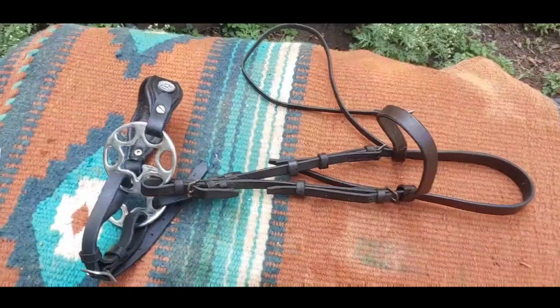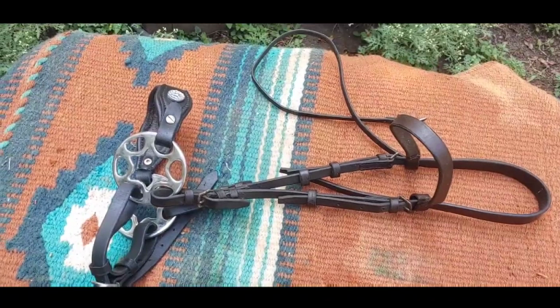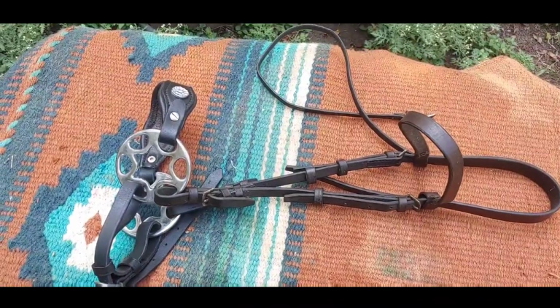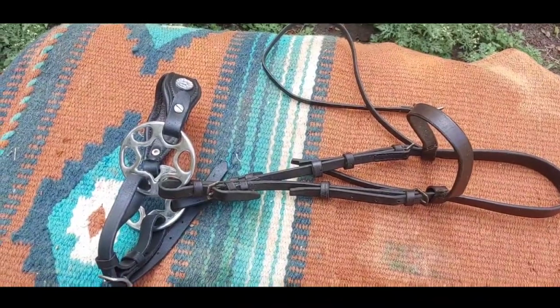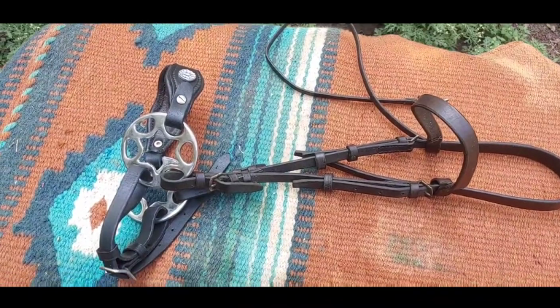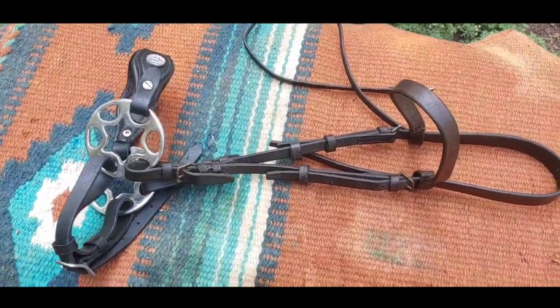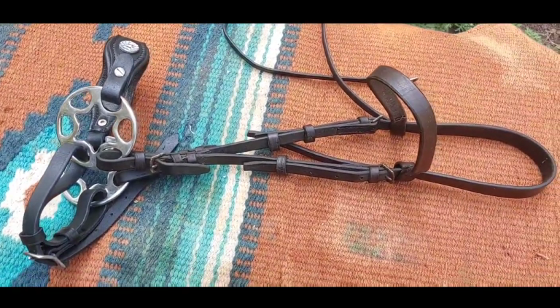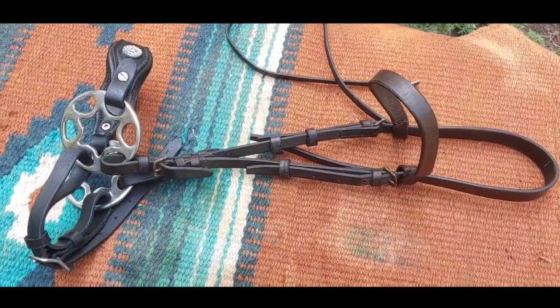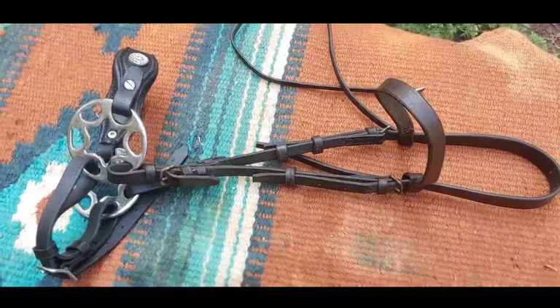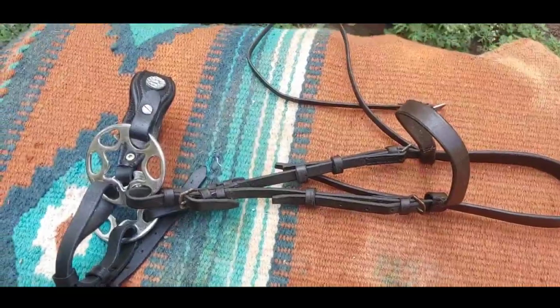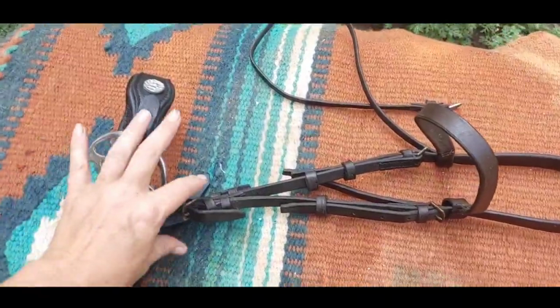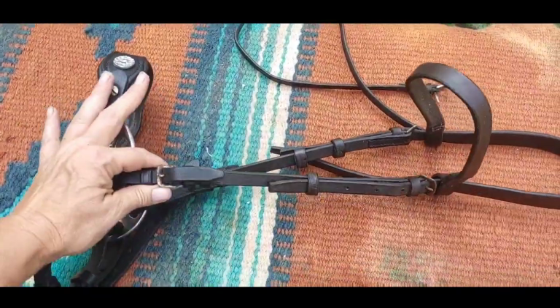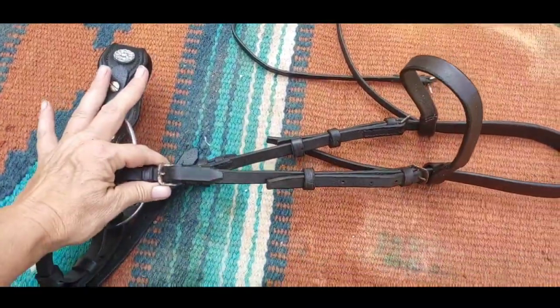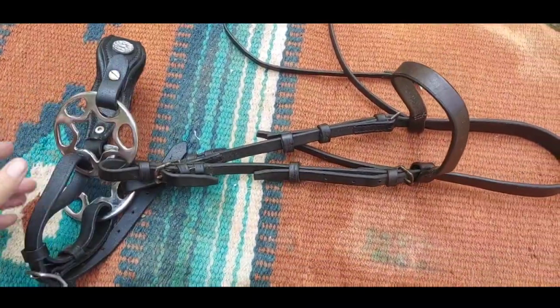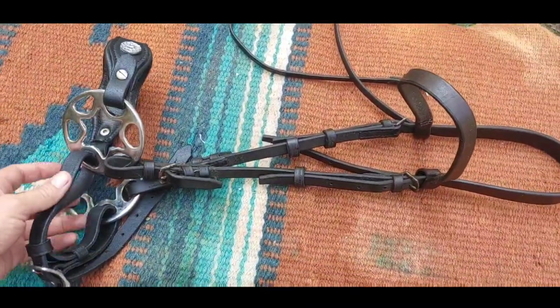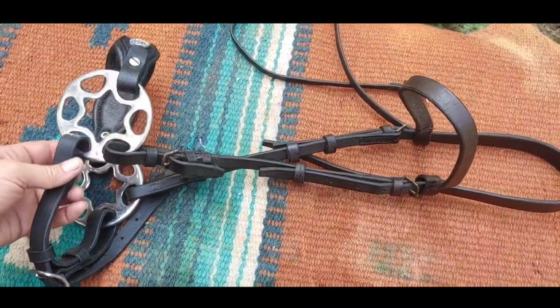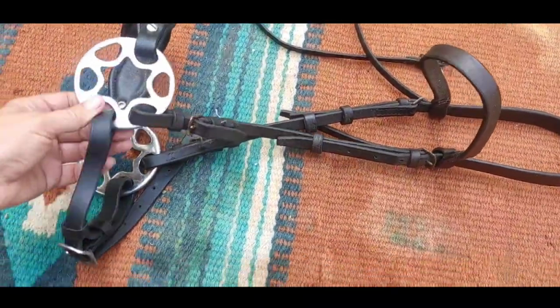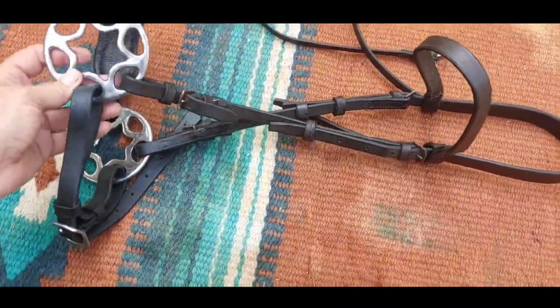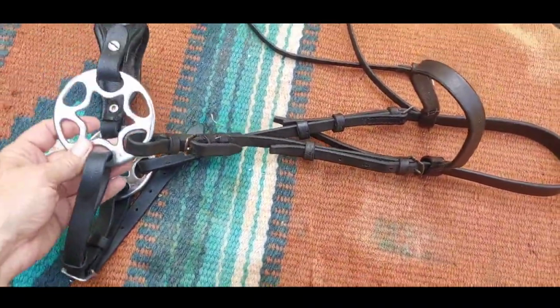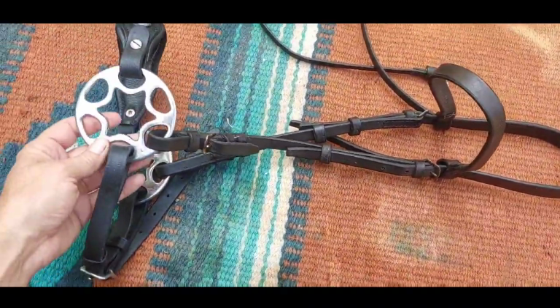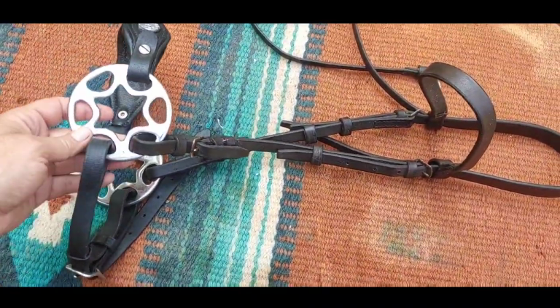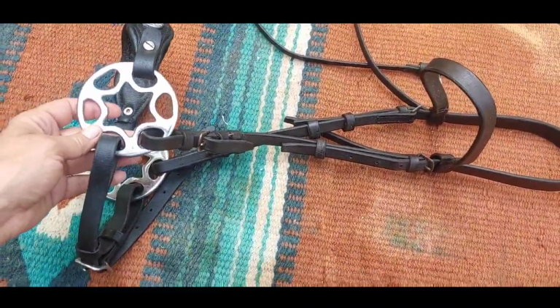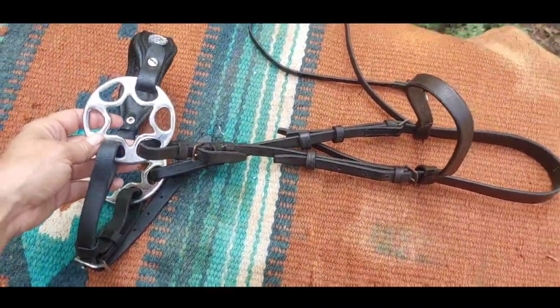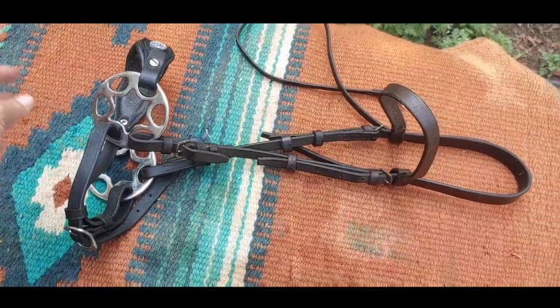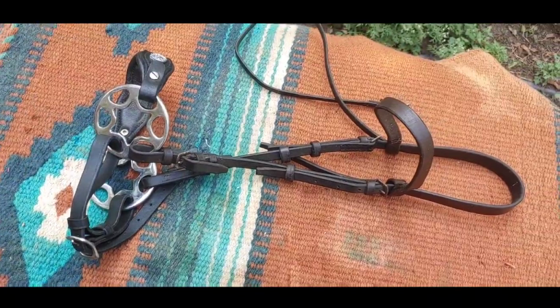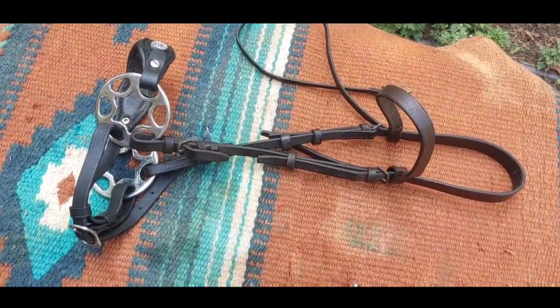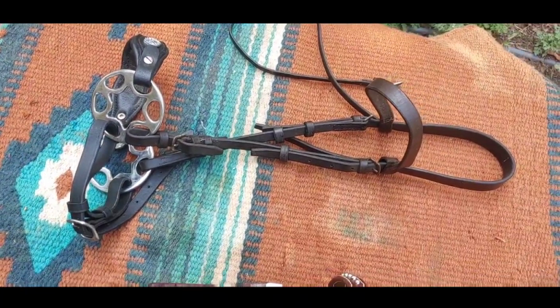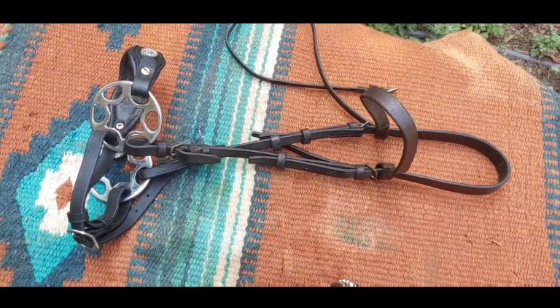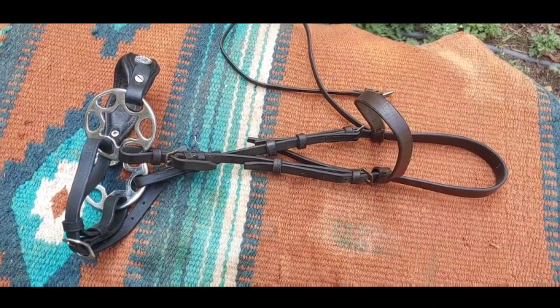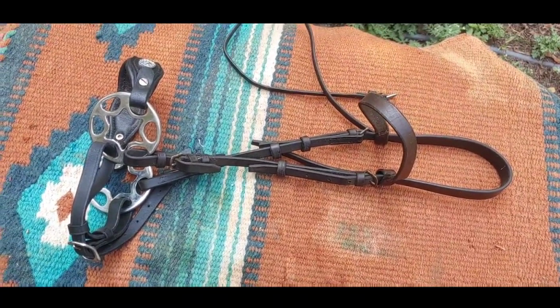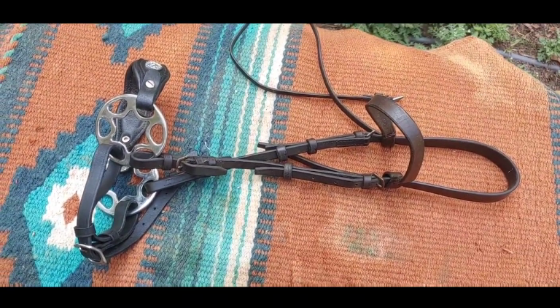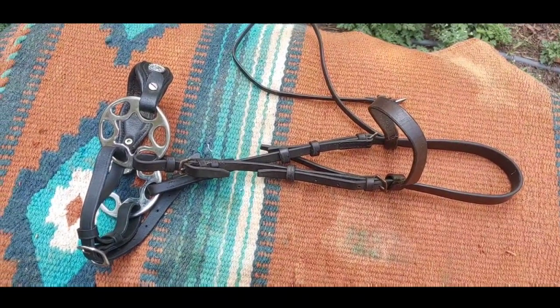I put it on a horse-size English-style bridle and I'm going to show you it didn't really work. You need a cob size.